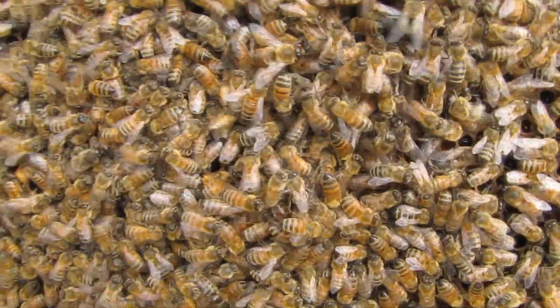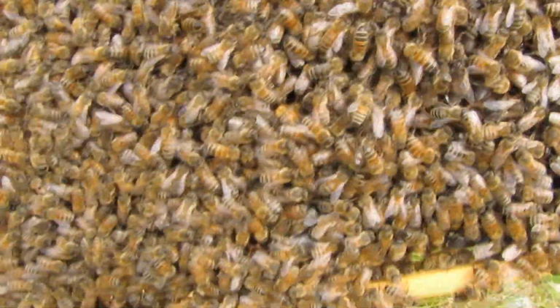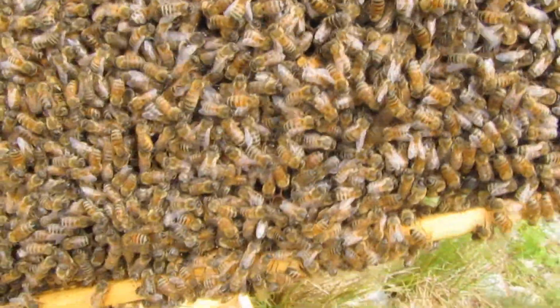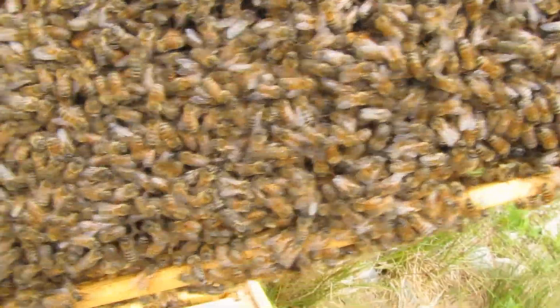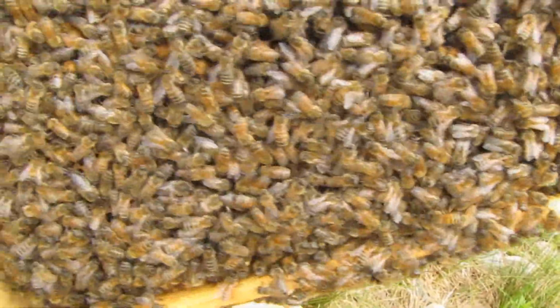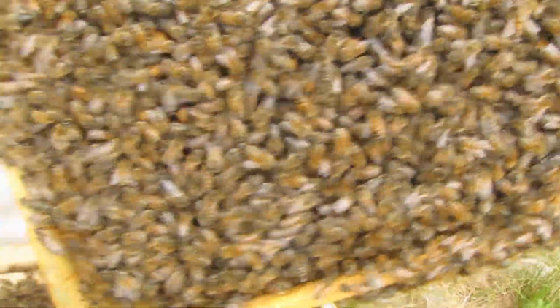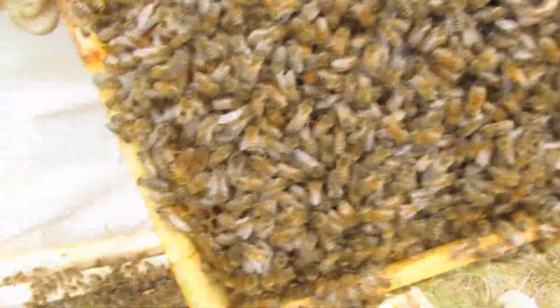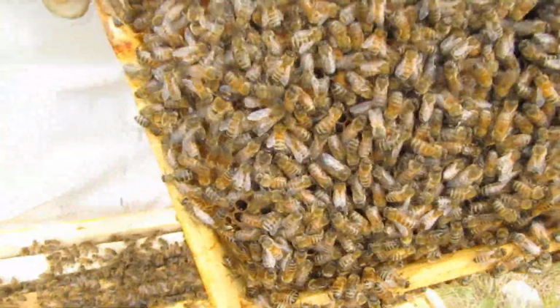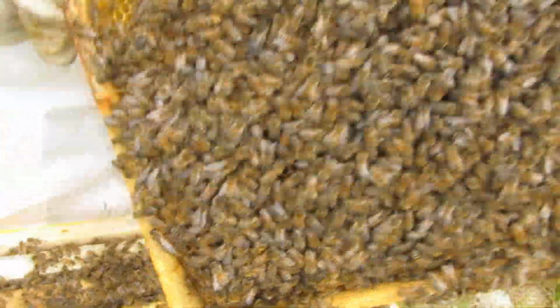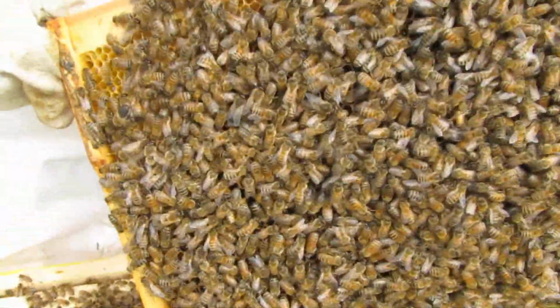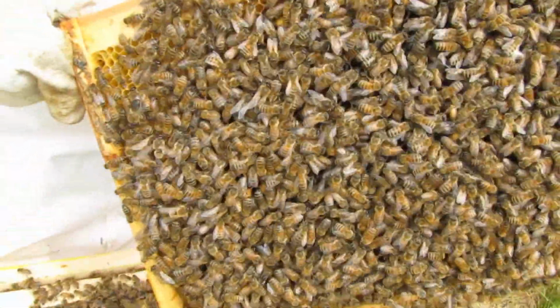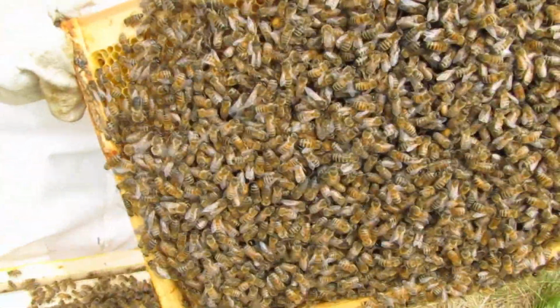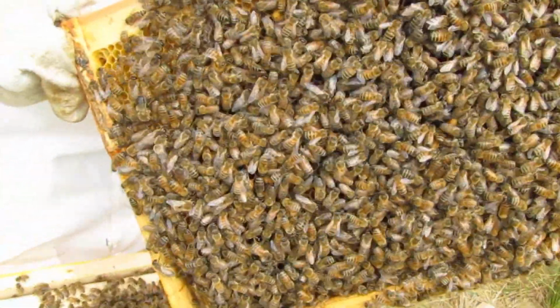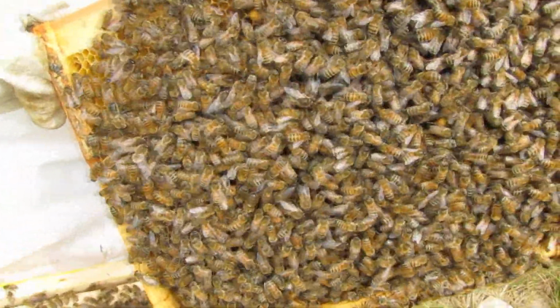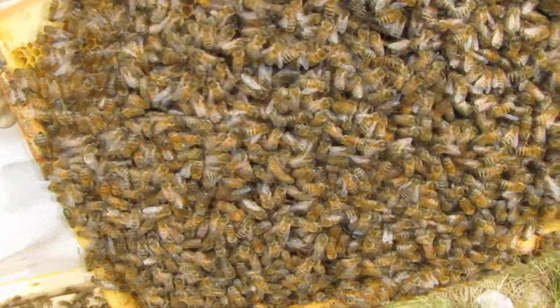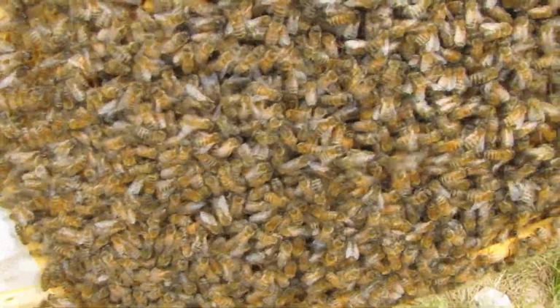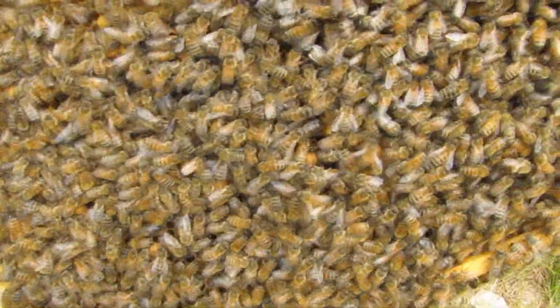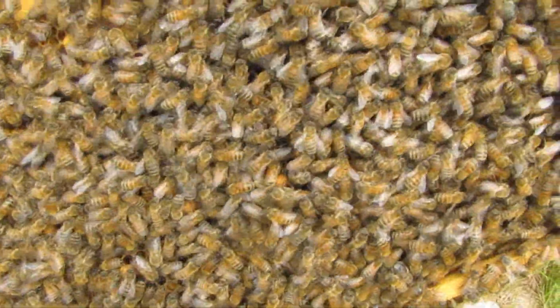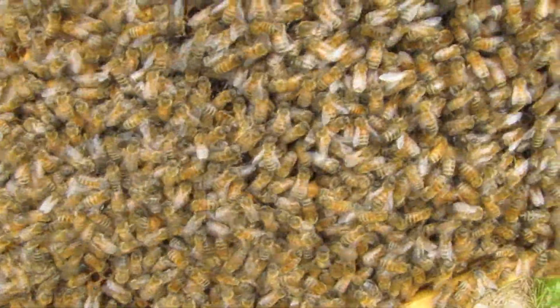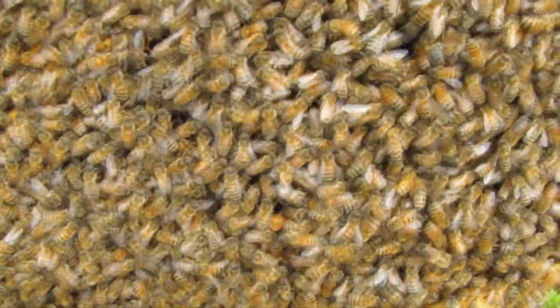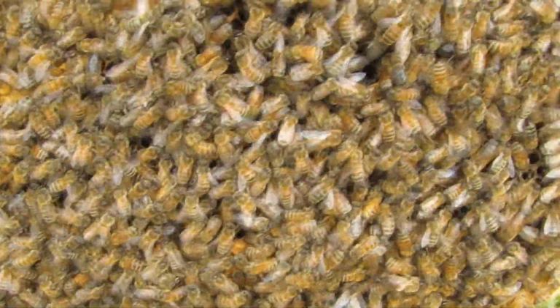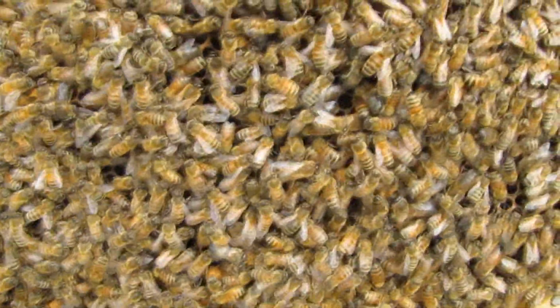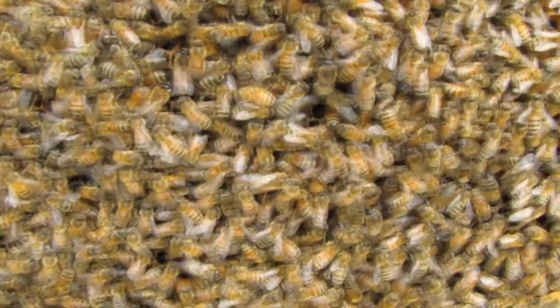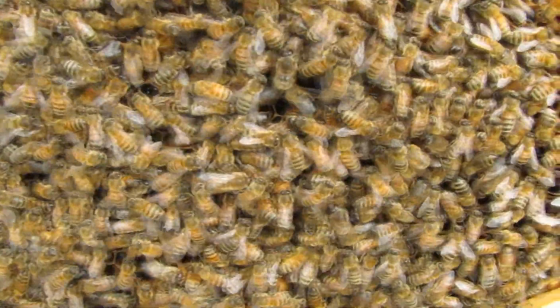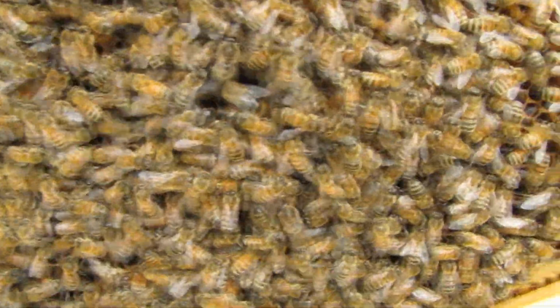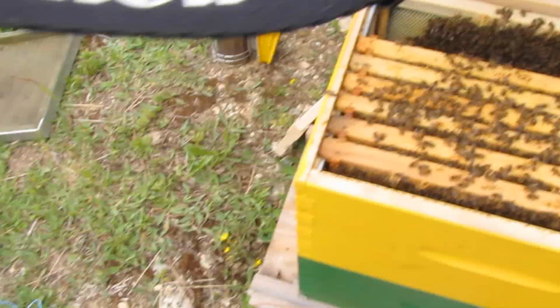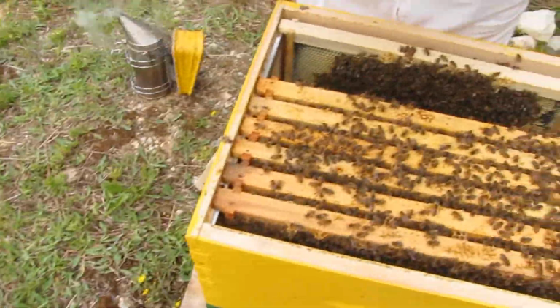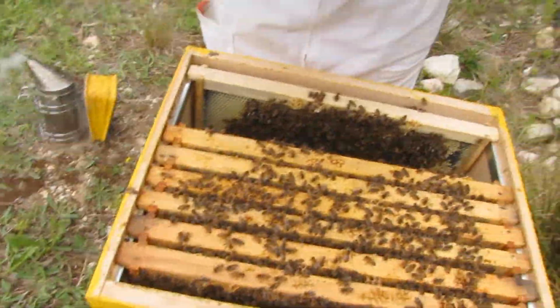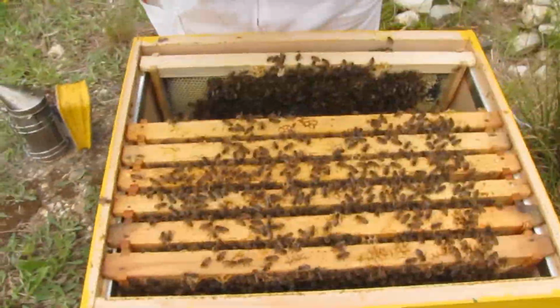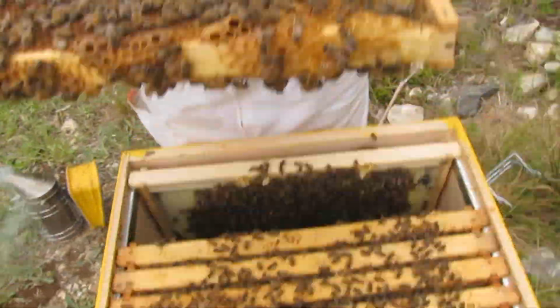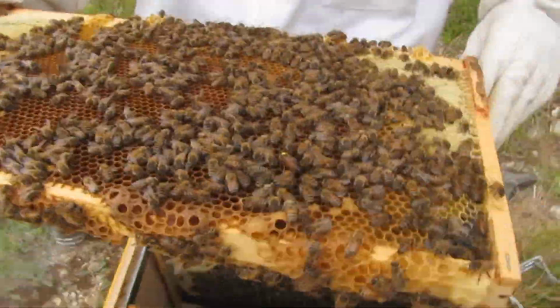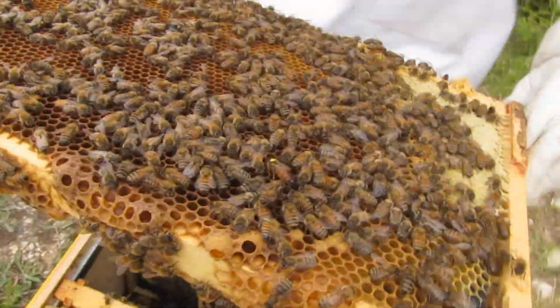We're actually collecting a lot of nectar too — I can see so much nectar. When you flip it upside down, all the nectar pours out. Really? Fresh eggs all over this frame.